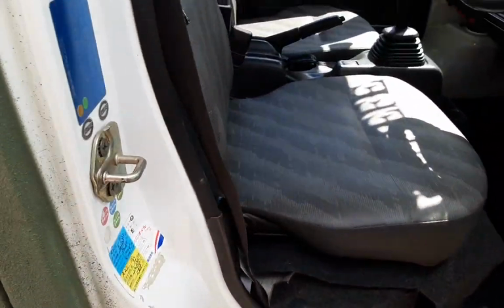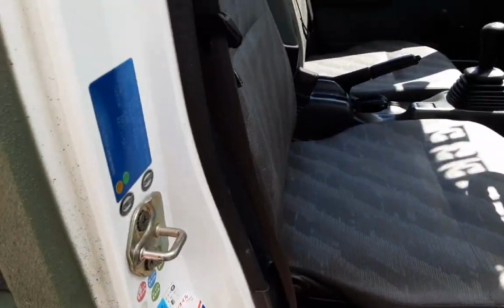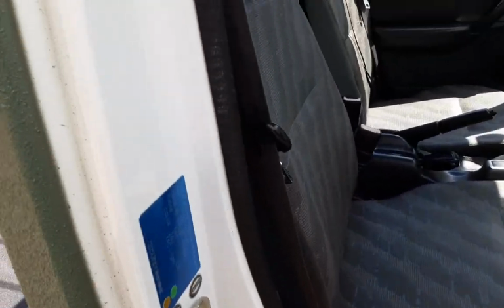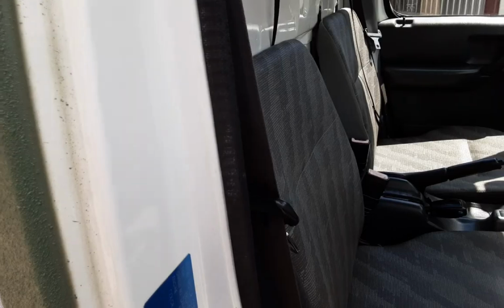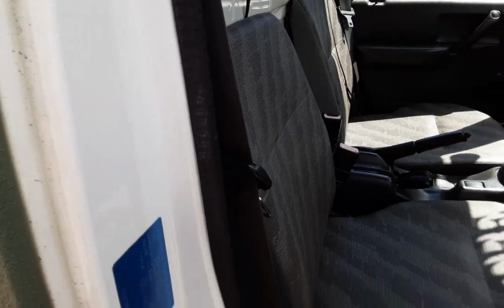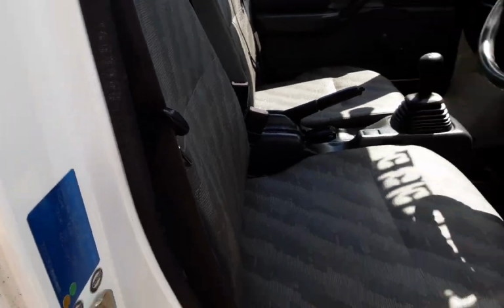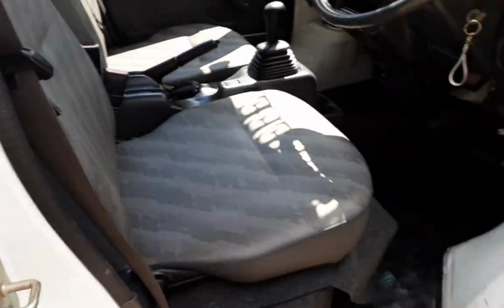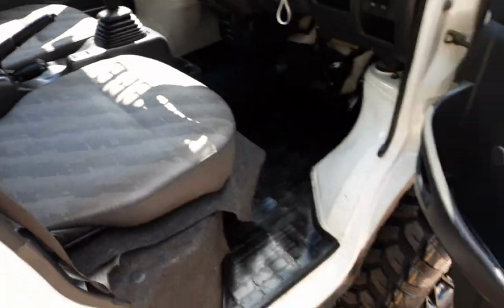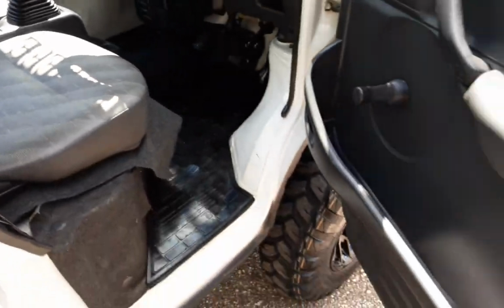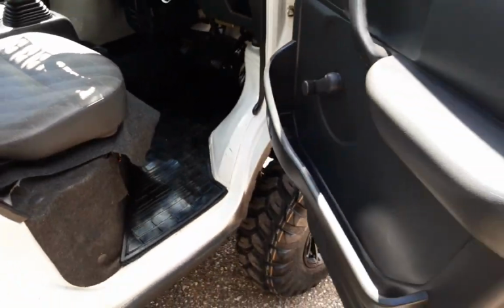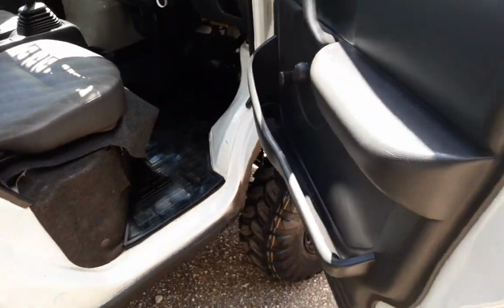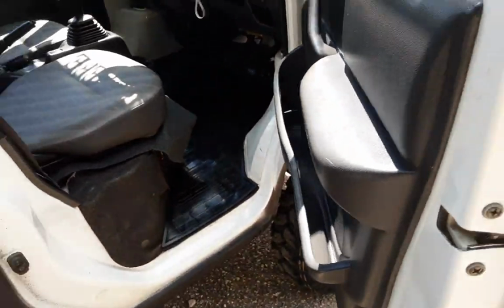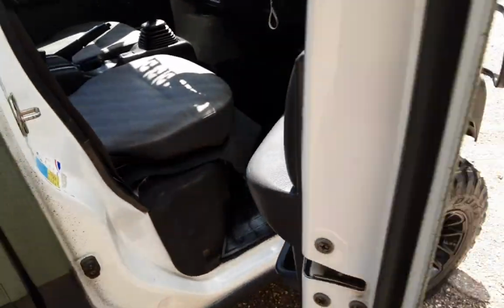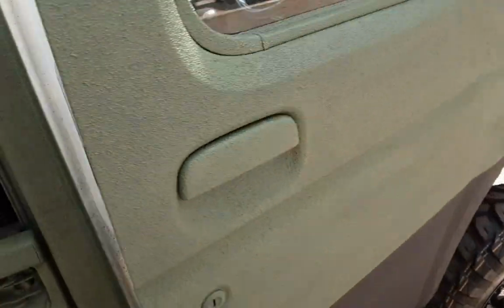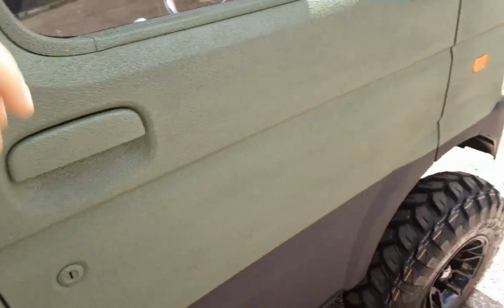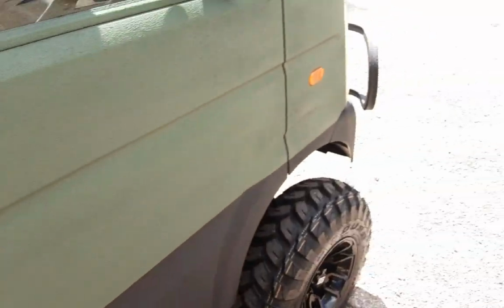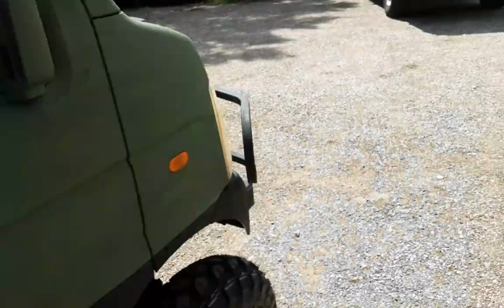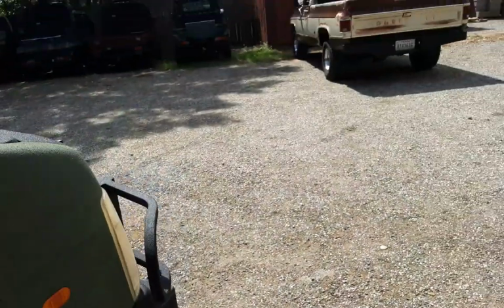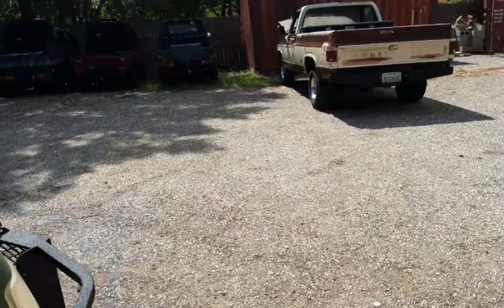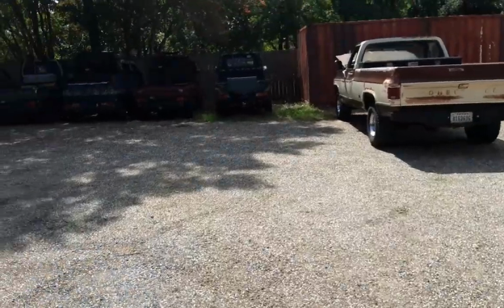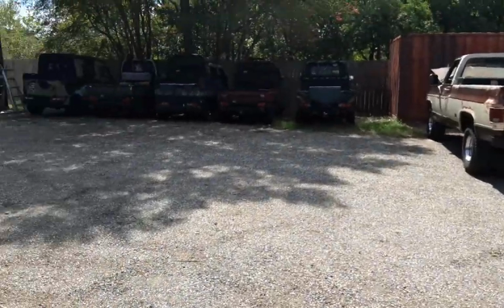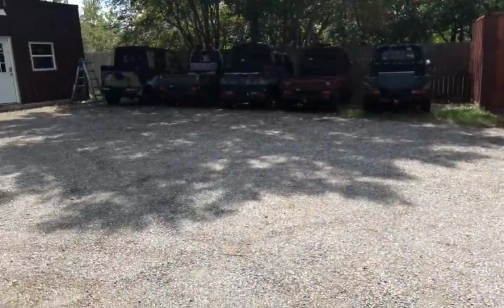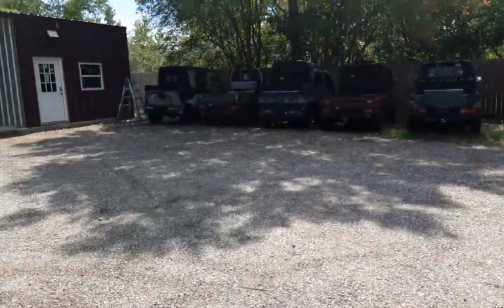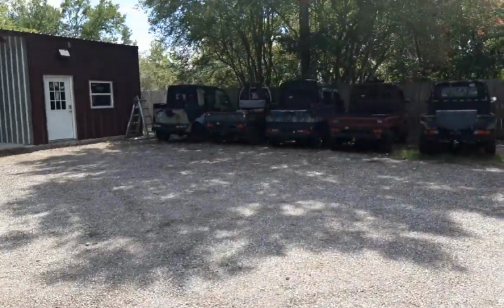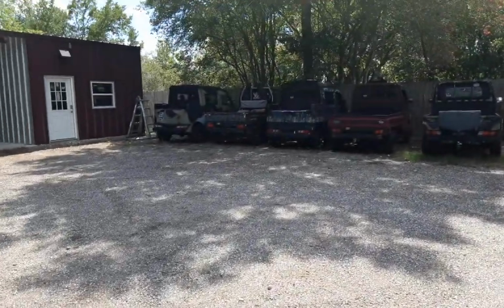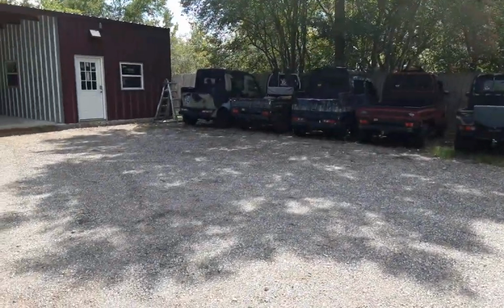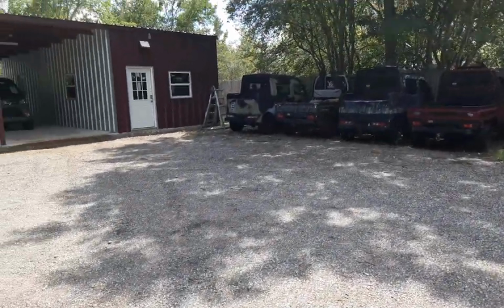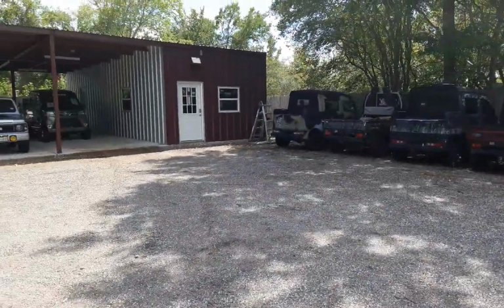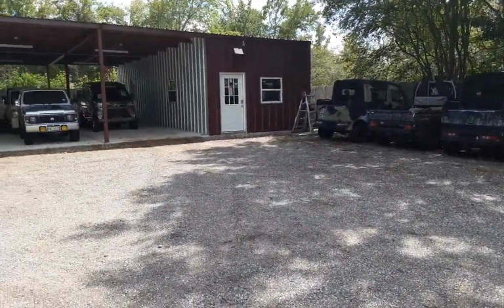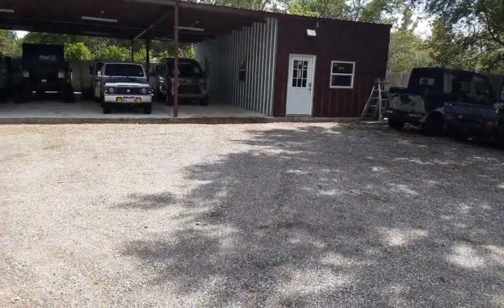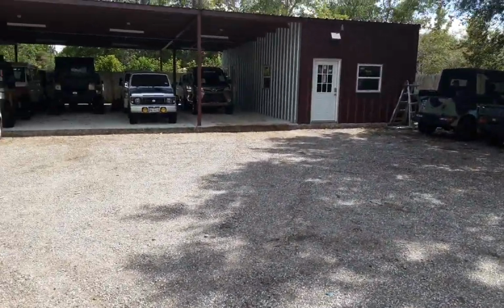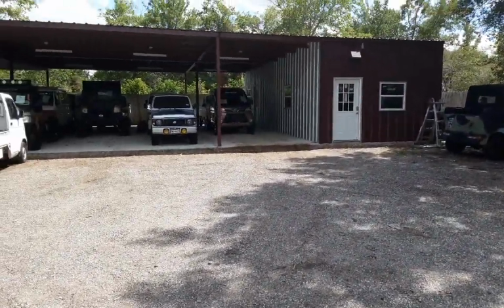You can see the condition of the interior — absolutely fantastic. No scratches, no tears, nothing like that. Just going to go around here. These are all my service trucks, and I have a consignment truck over here too, but all the other trucks are here for service work.